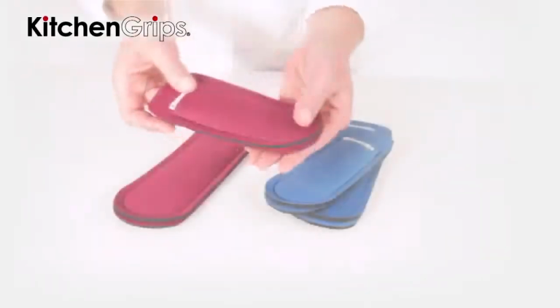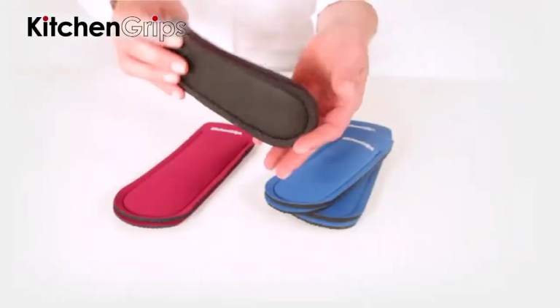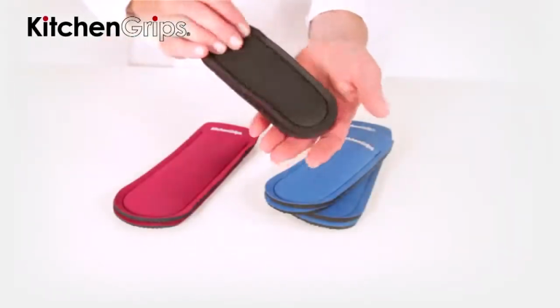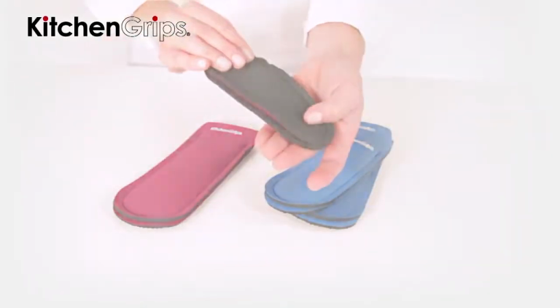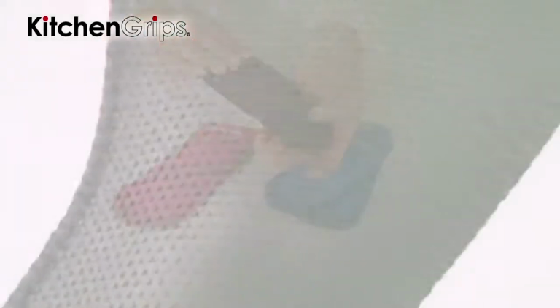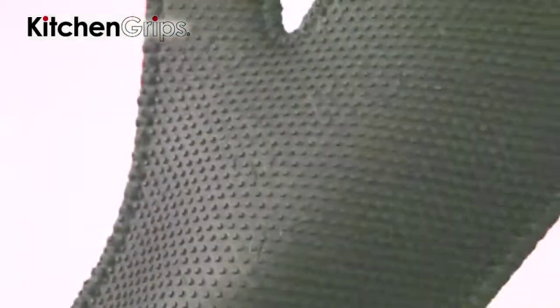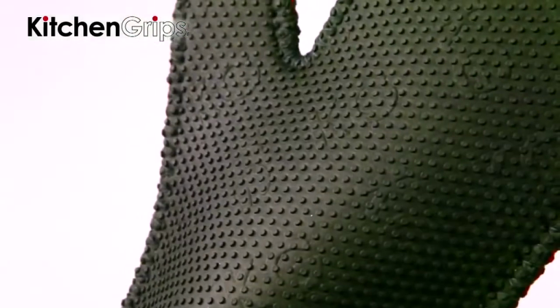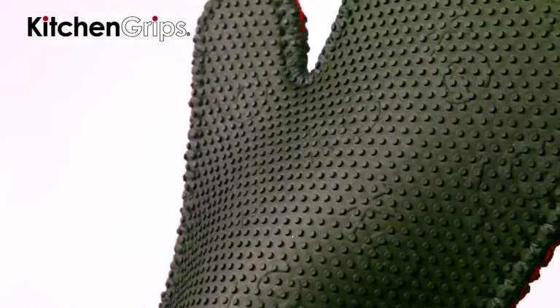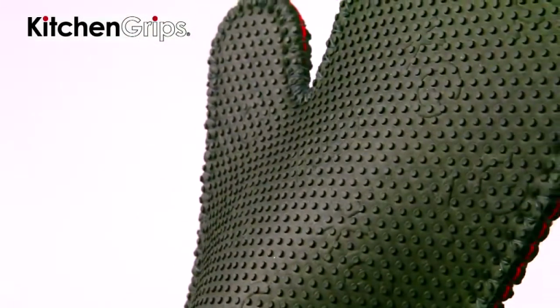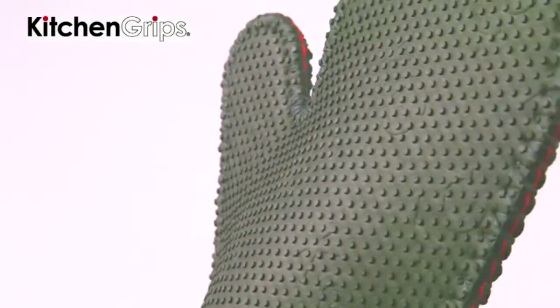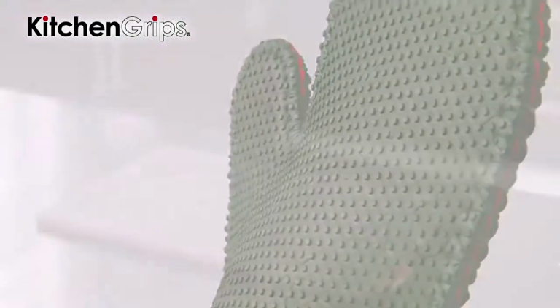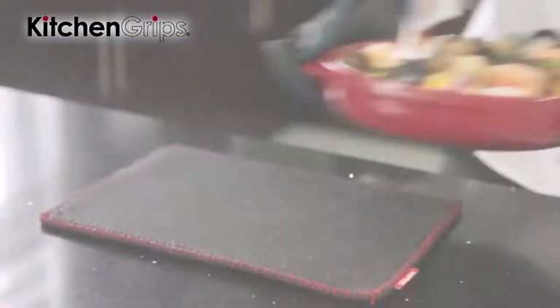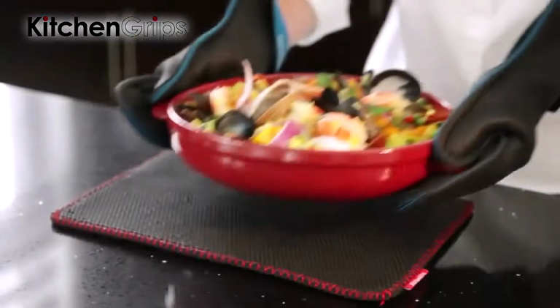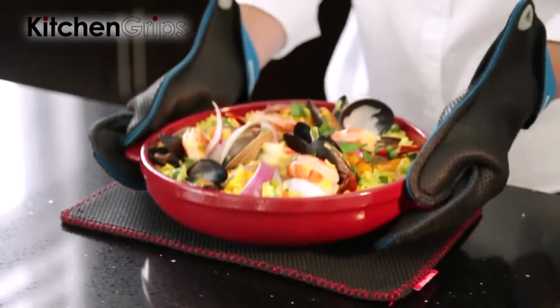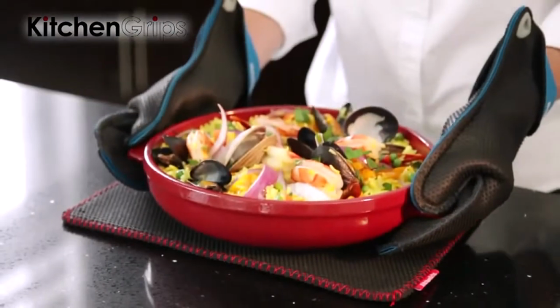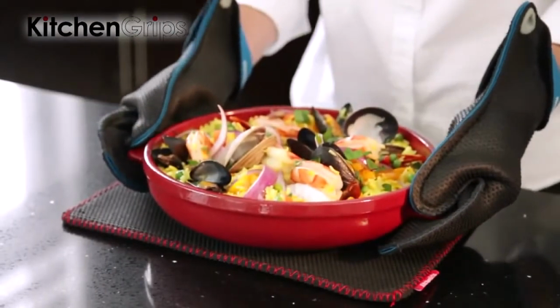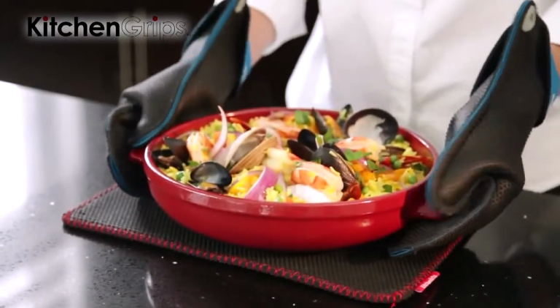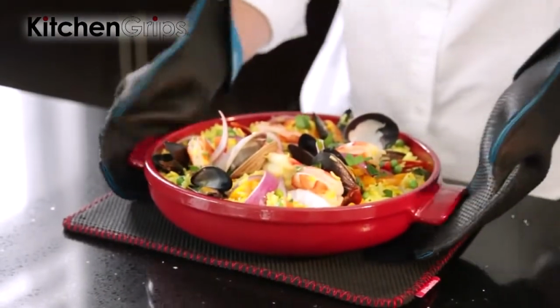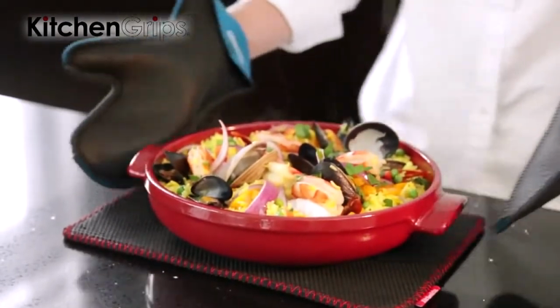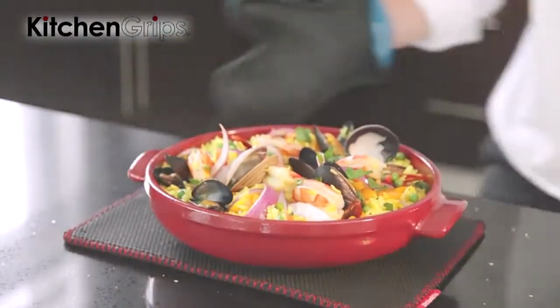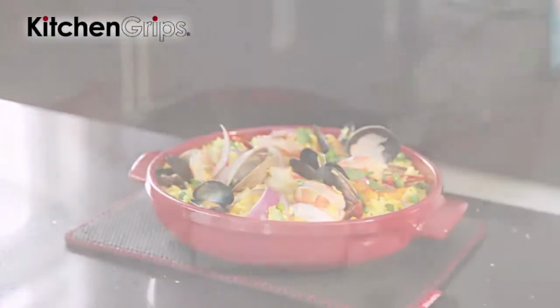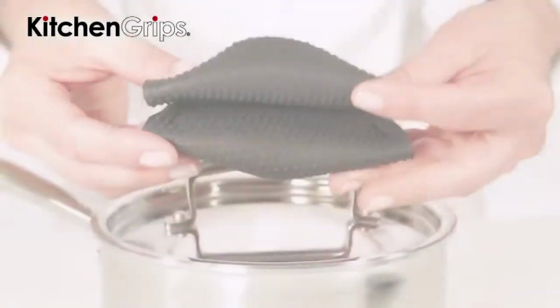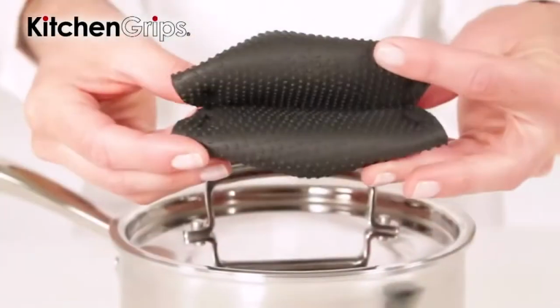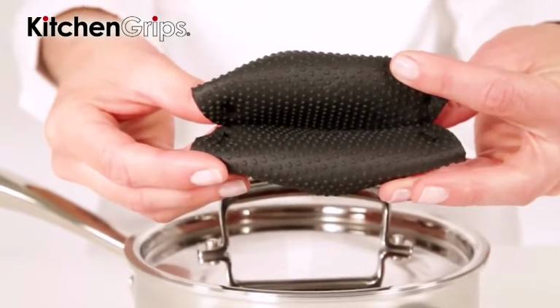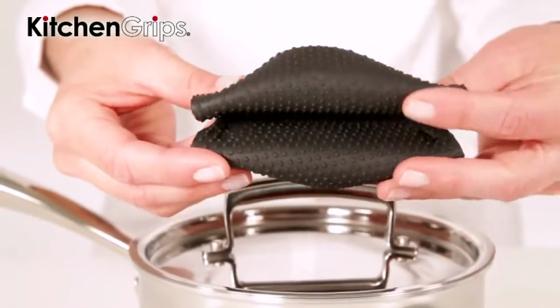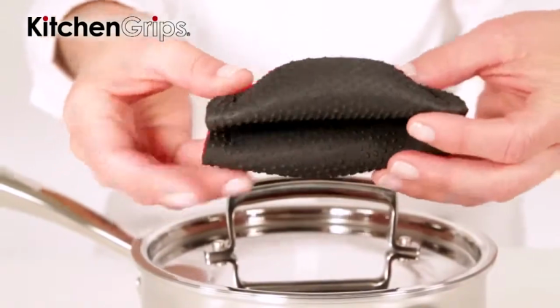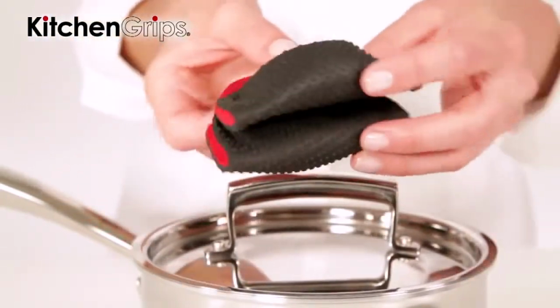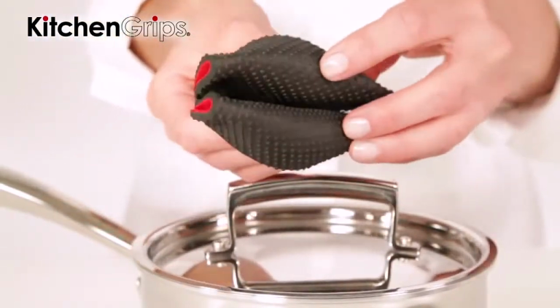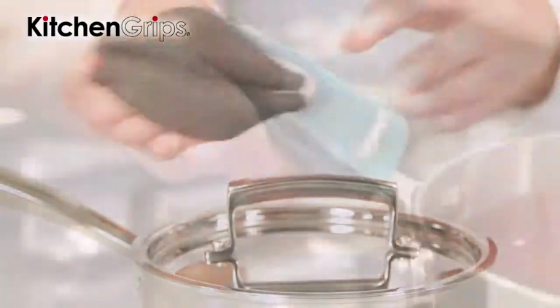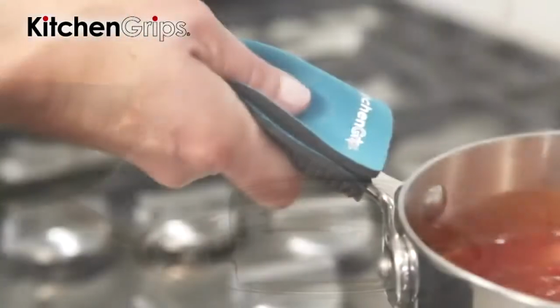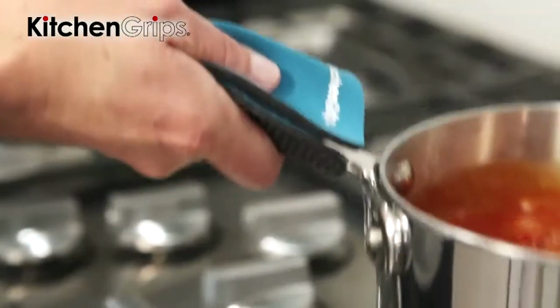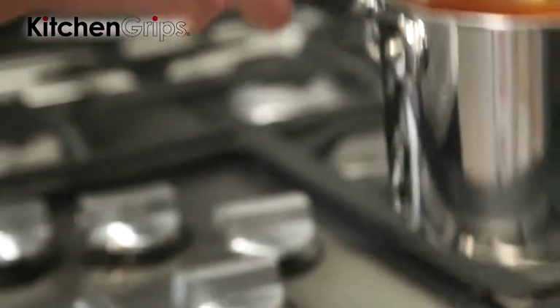The textured finish on the mitt gives it a non-slip grip, an important consideration when working with hot pans, casseroles or other dishes. The raised nub pattern, unique to Kitchen Grips, also adds extra insulation.